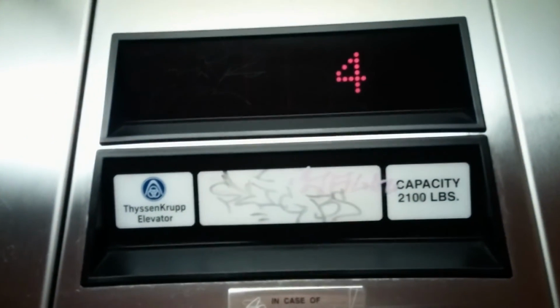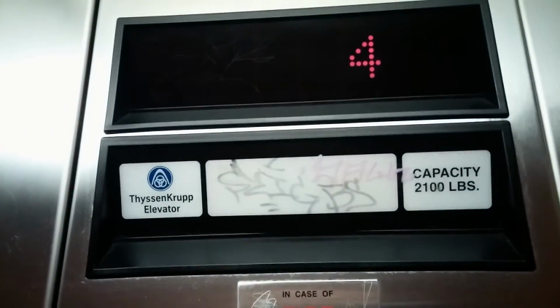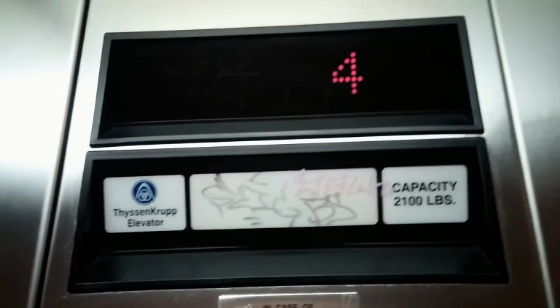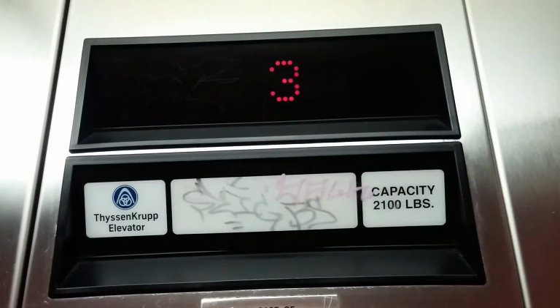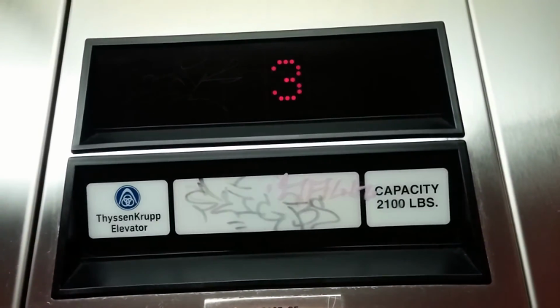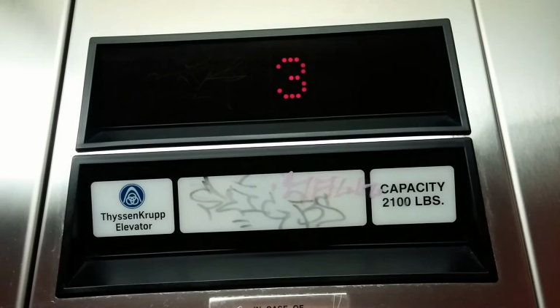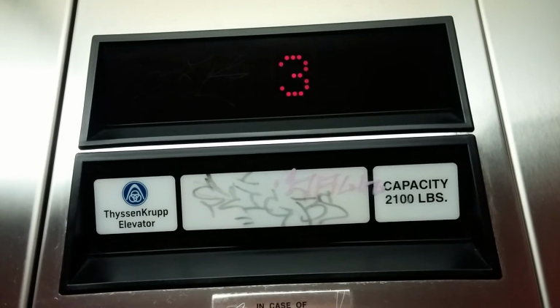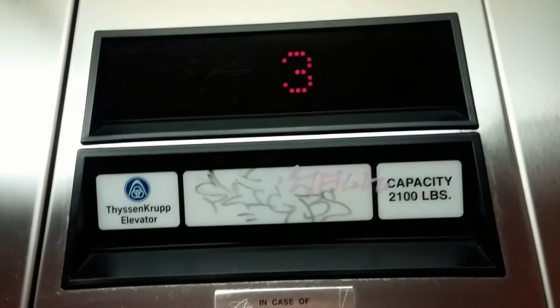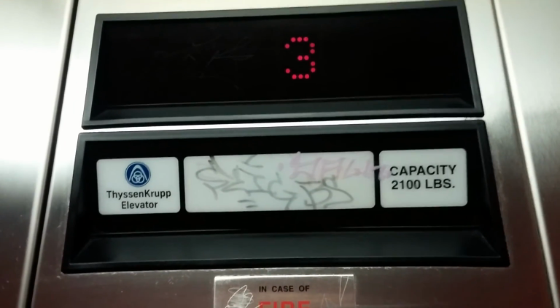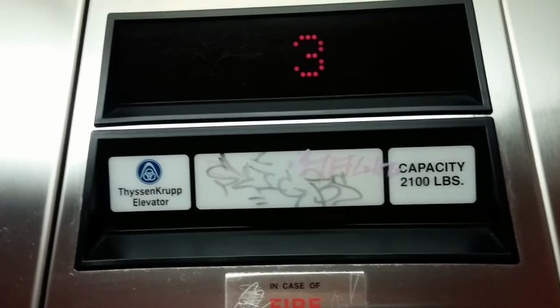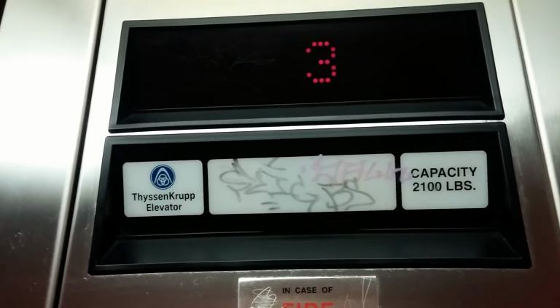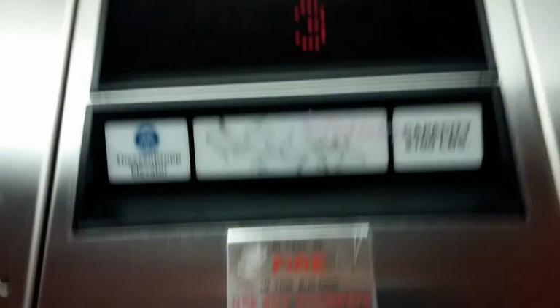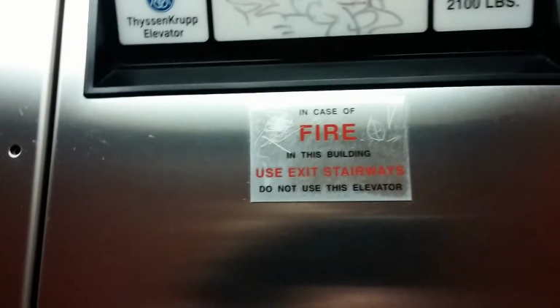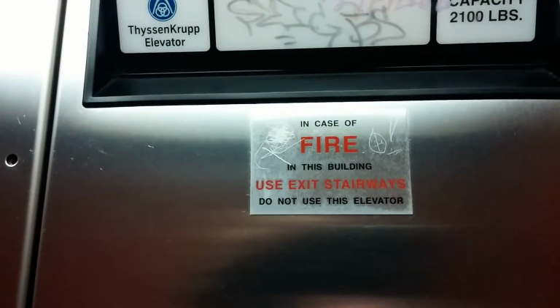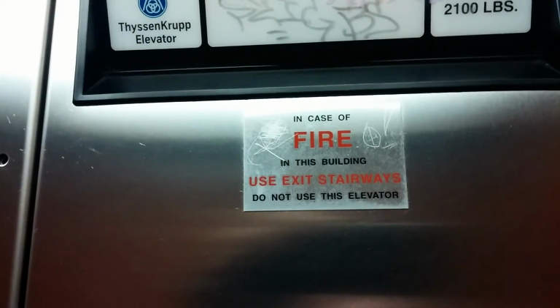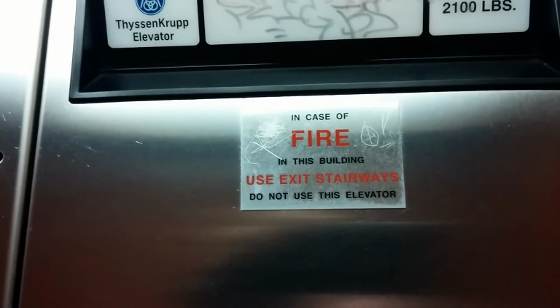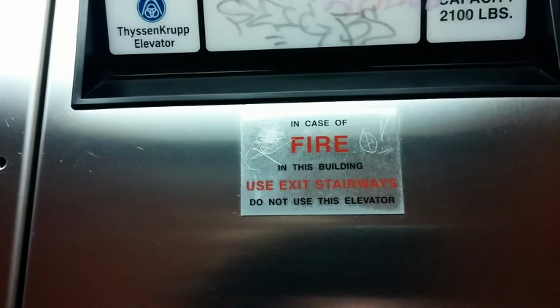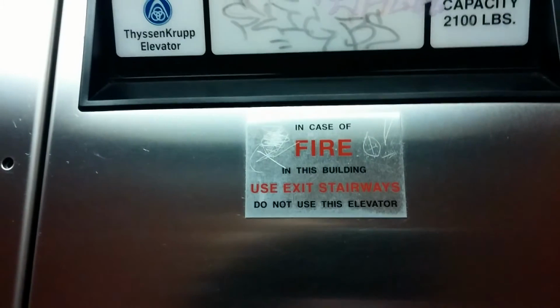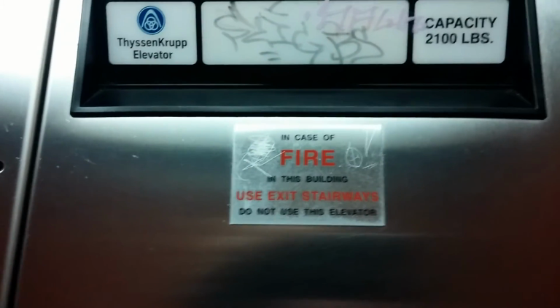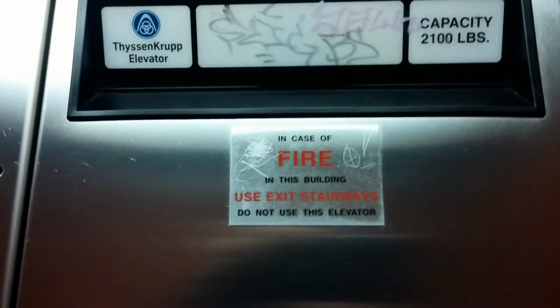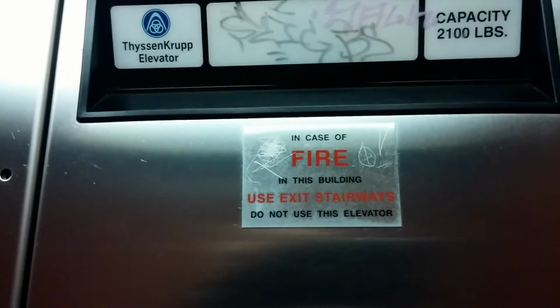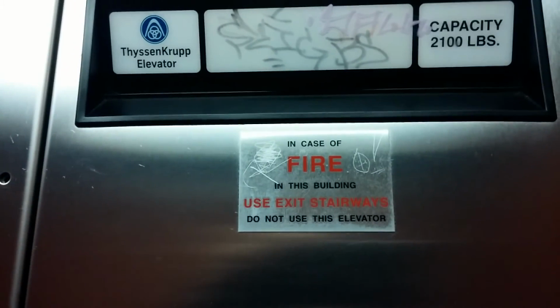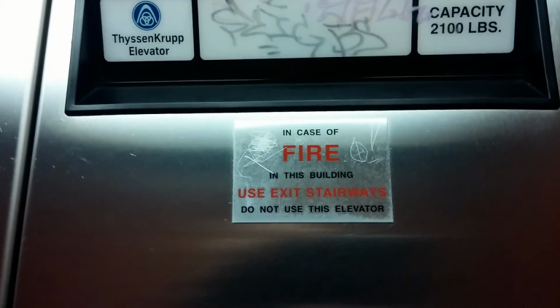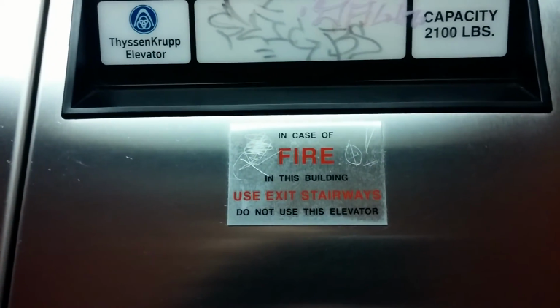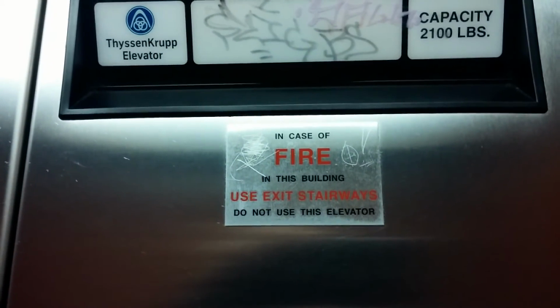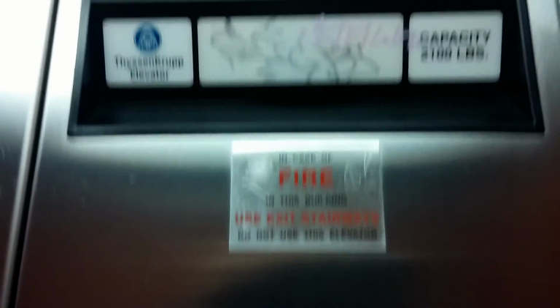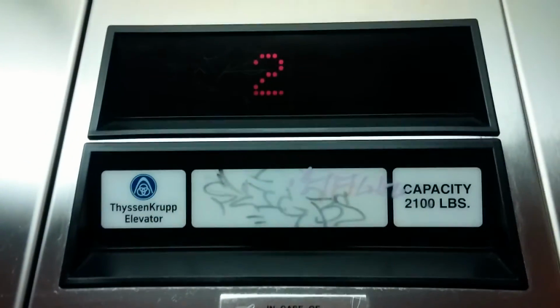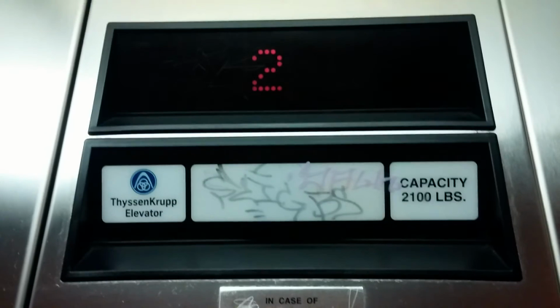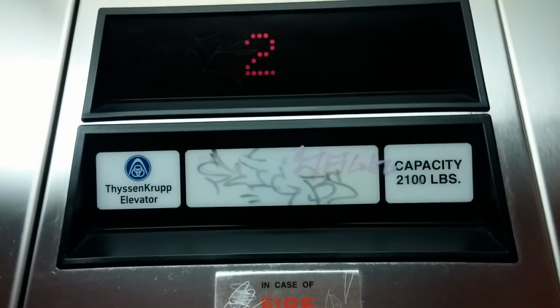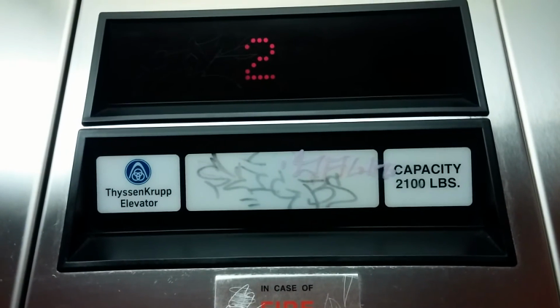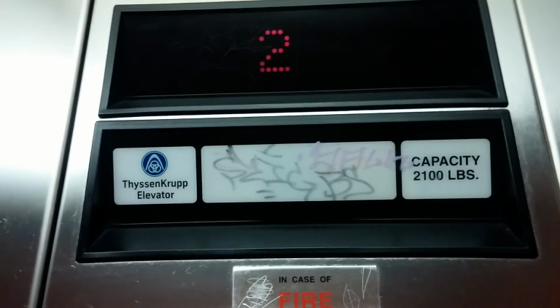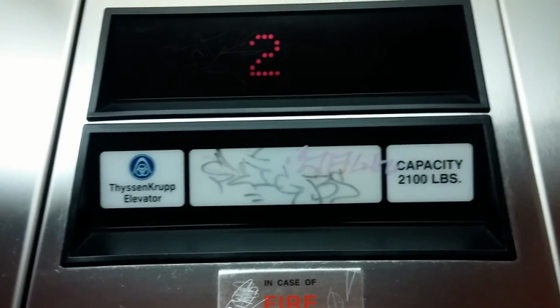This elevator is a Dyson crop, which is Dover. In case of fire use stairs, don't use the elevator. So there's Dyson crop, which is a Dover.